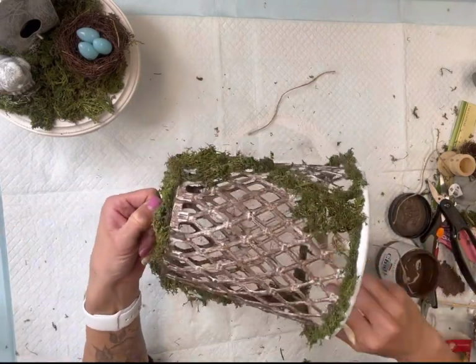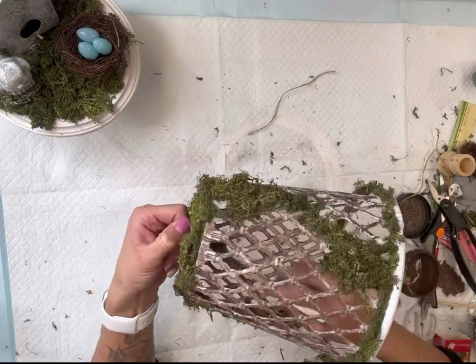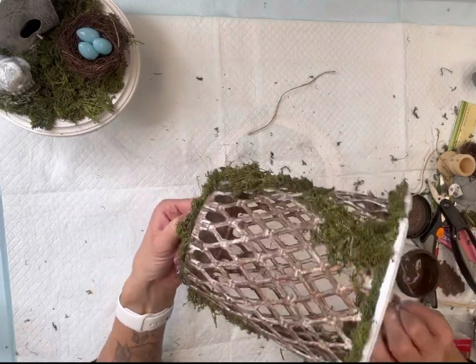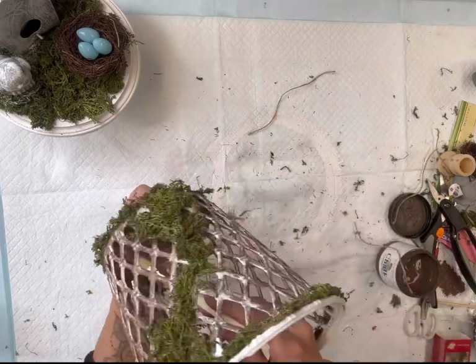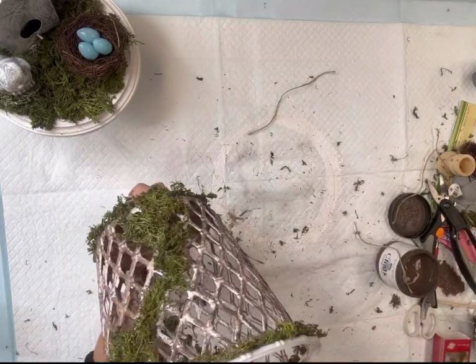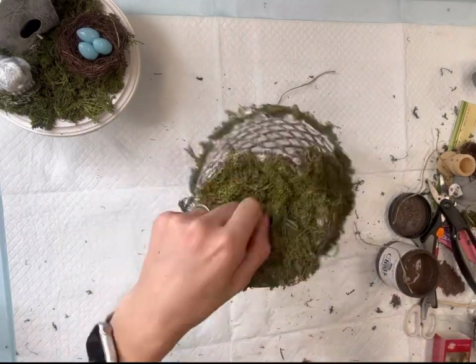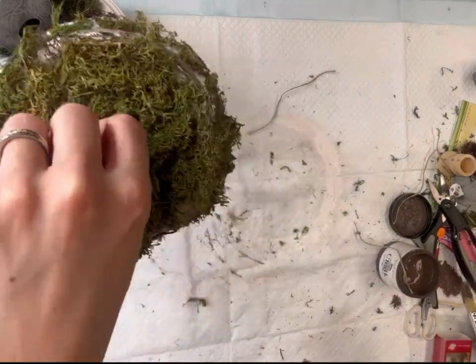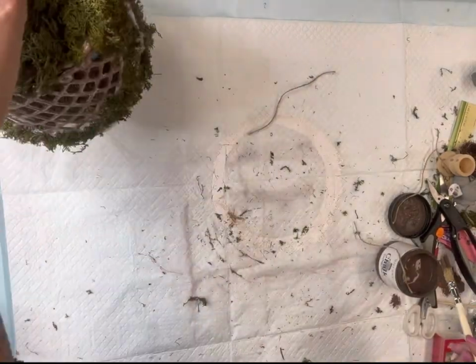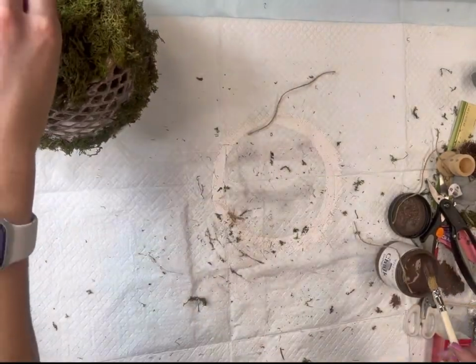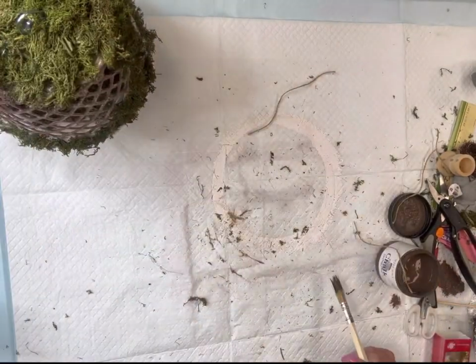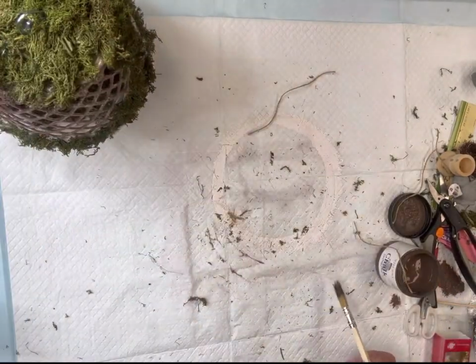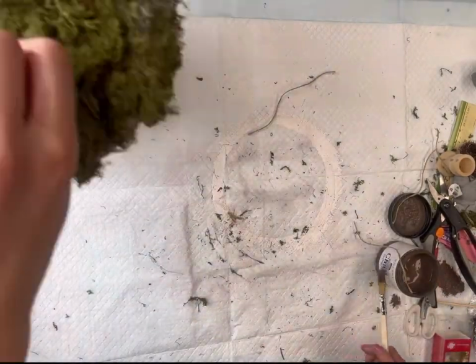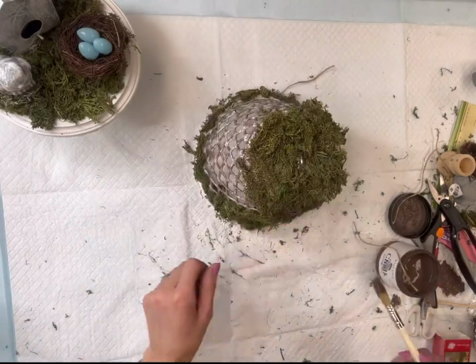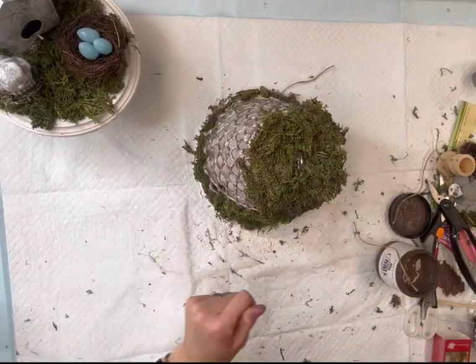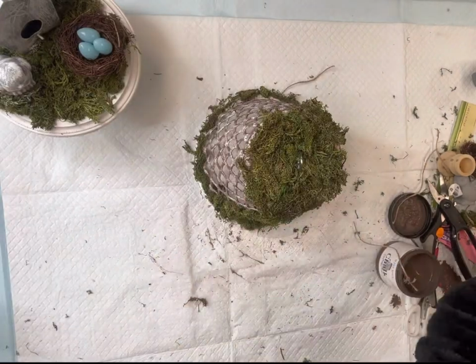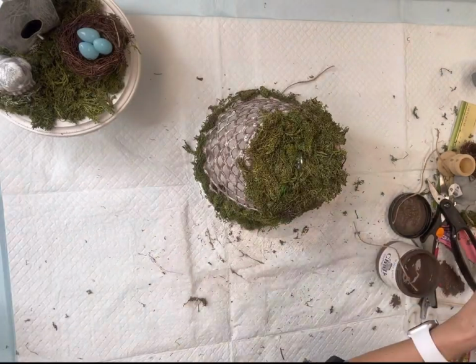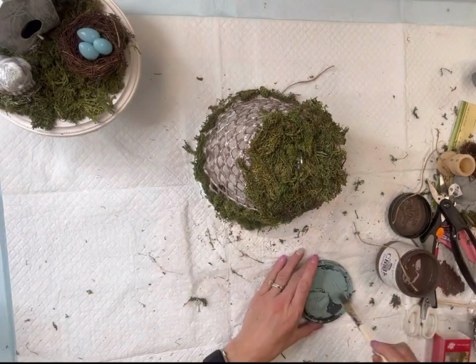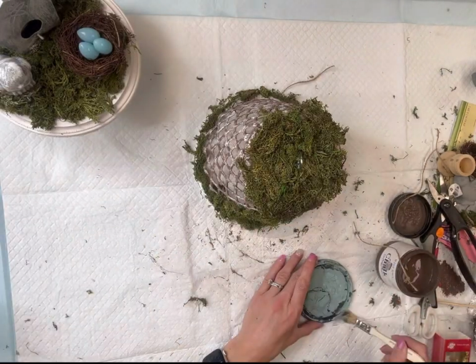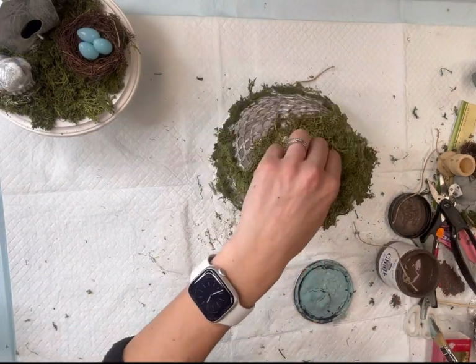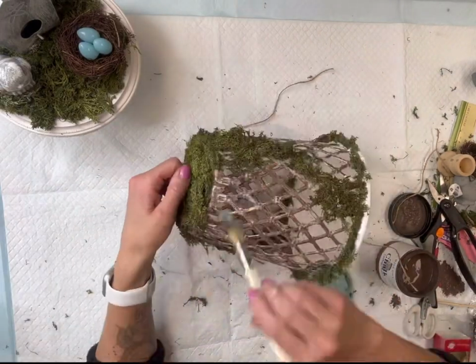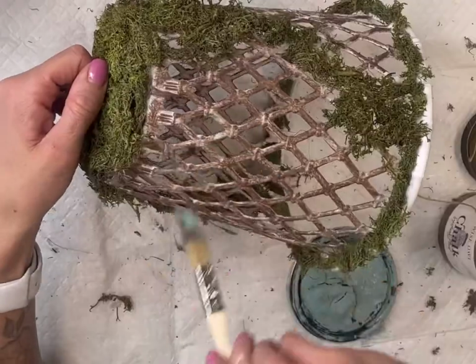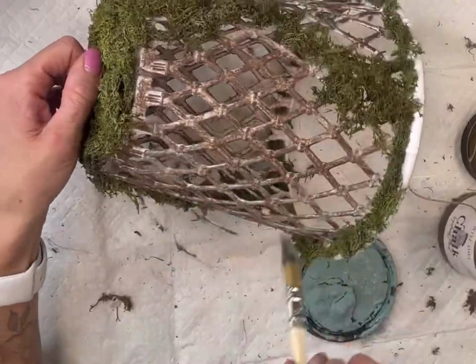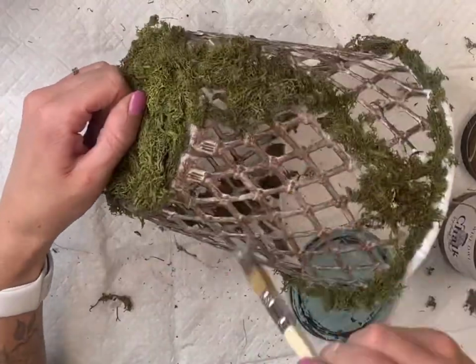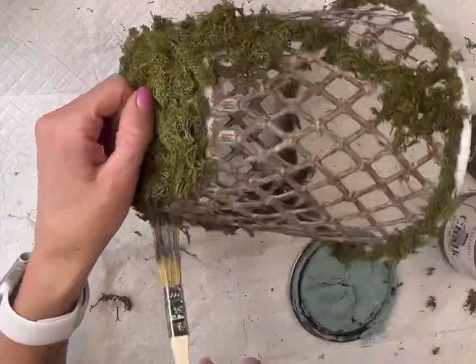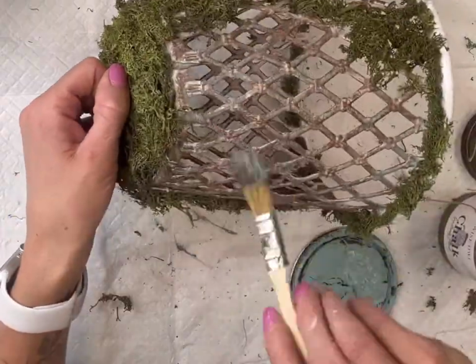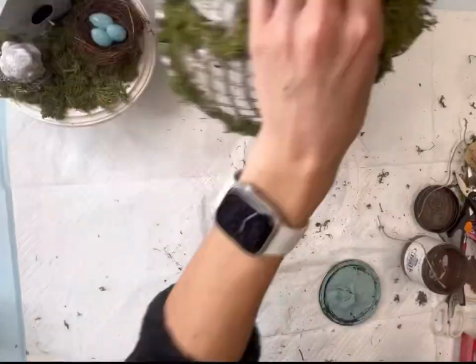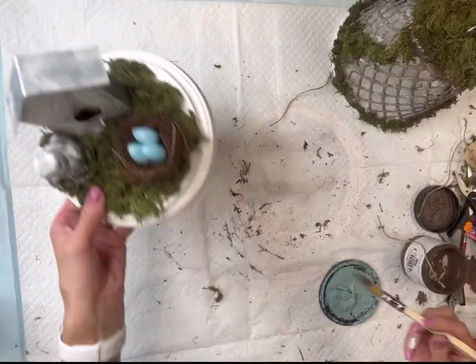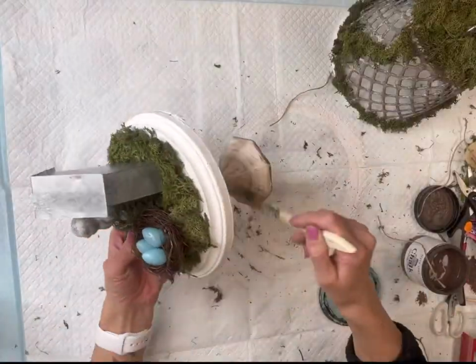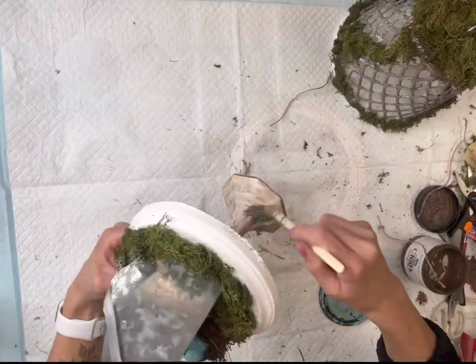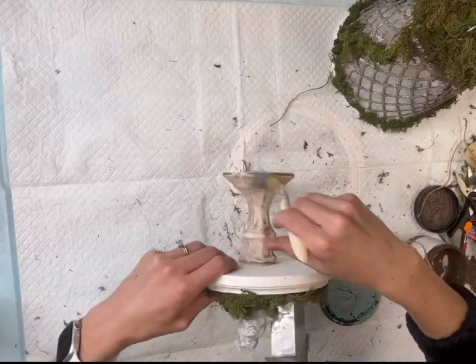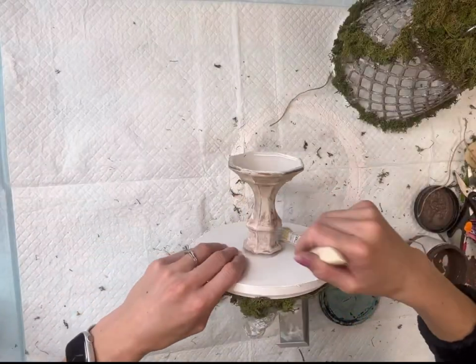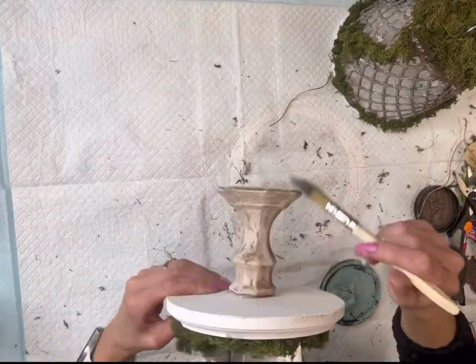I'm also going to do the inside — again, this is just a light coverage. I'm then going to take some Wise Owl Higgins Lake and go on top of the brown, creating almost like a rusty effect.